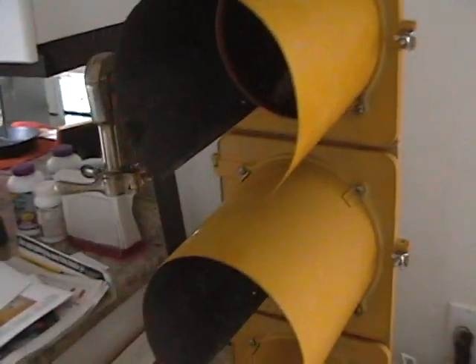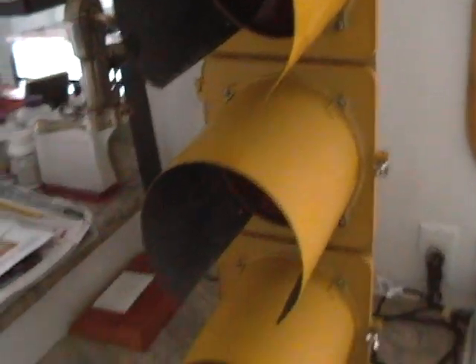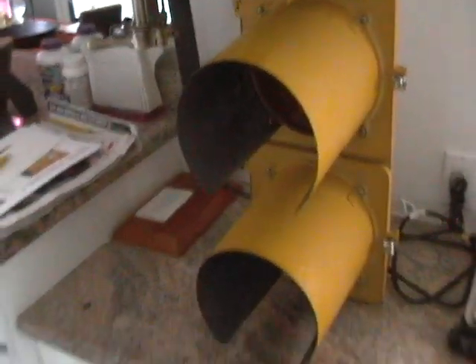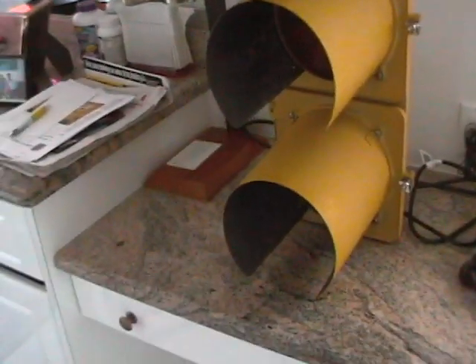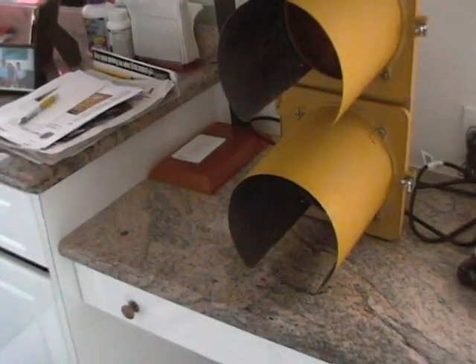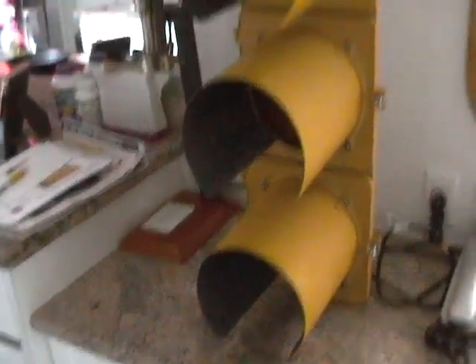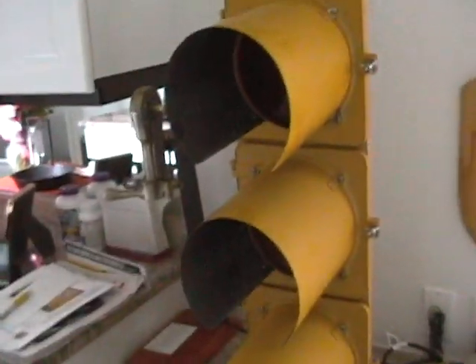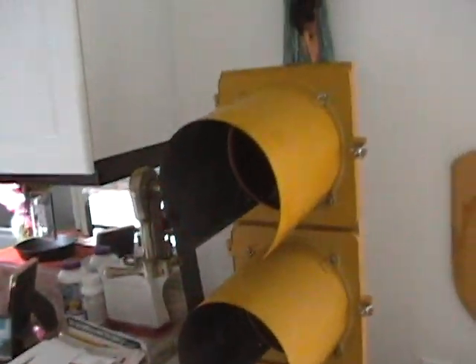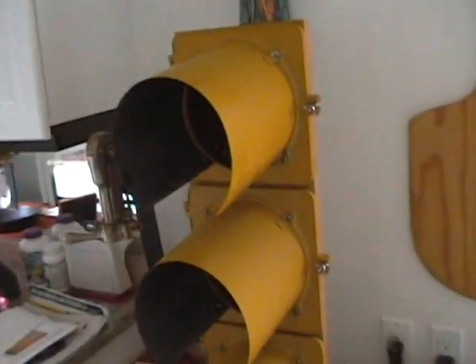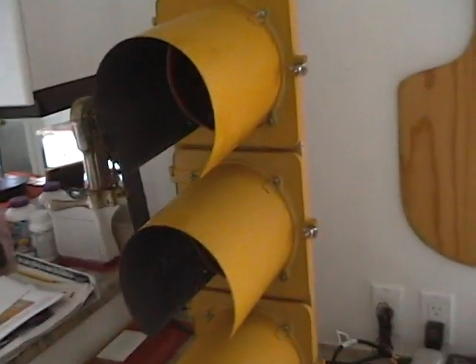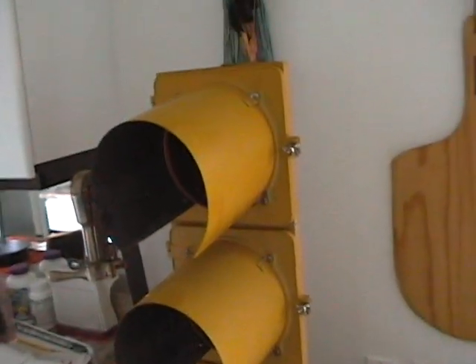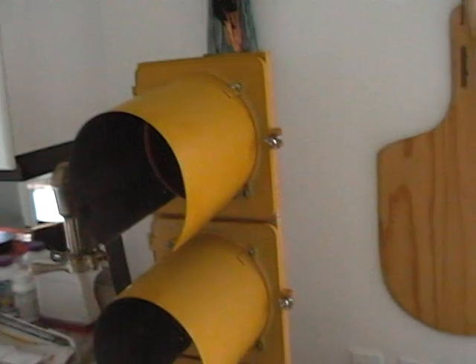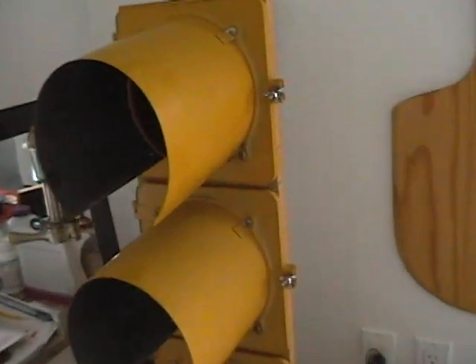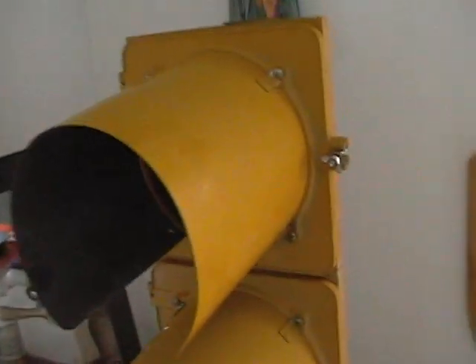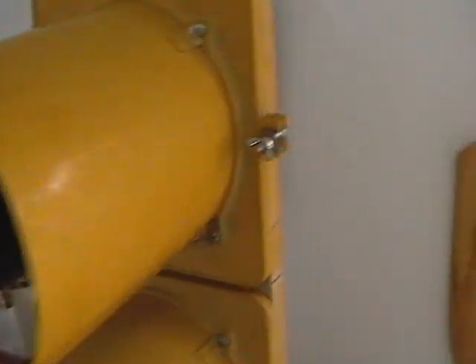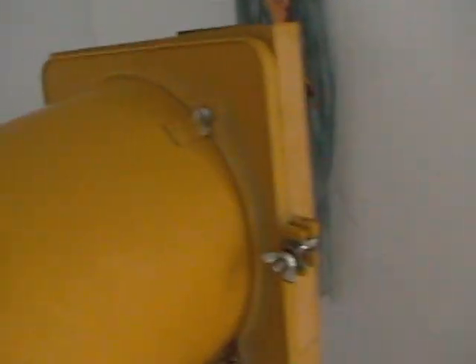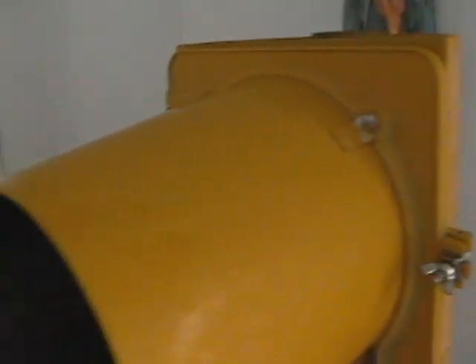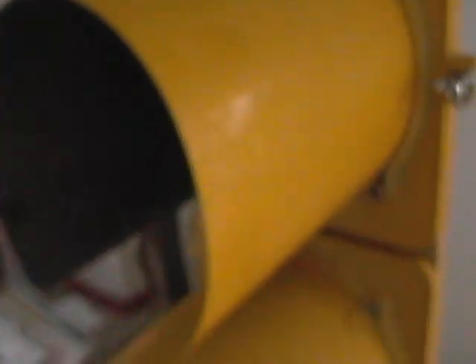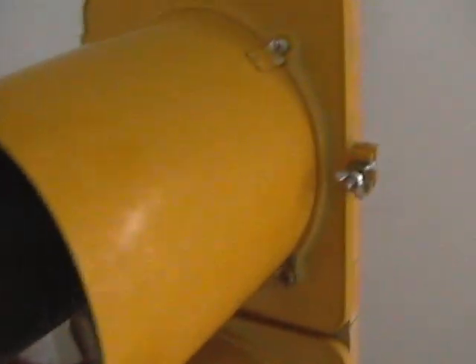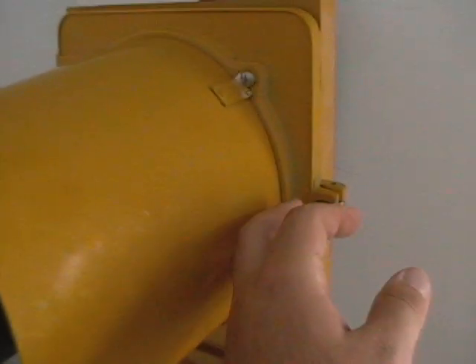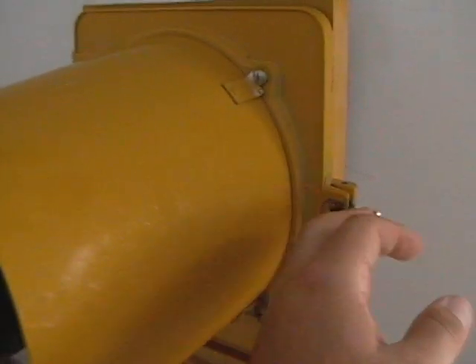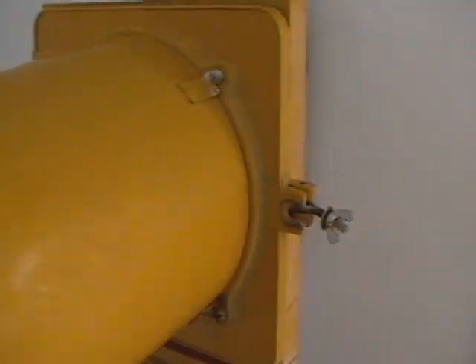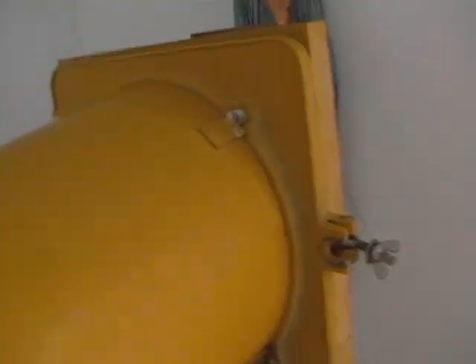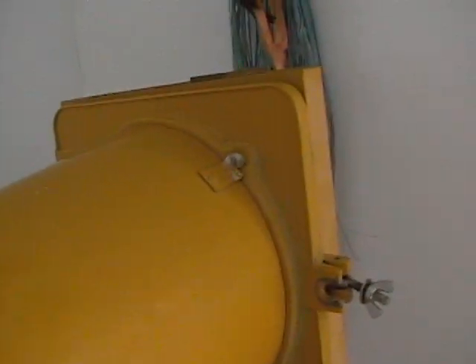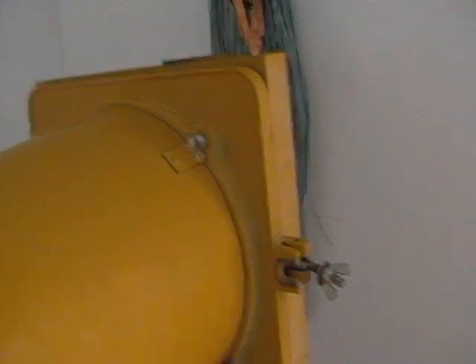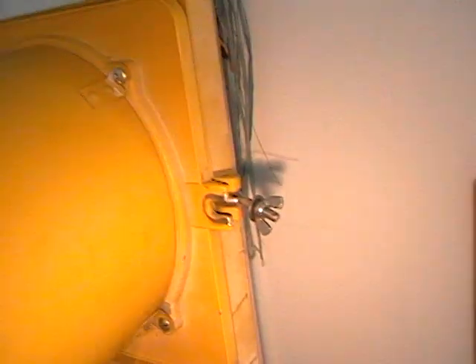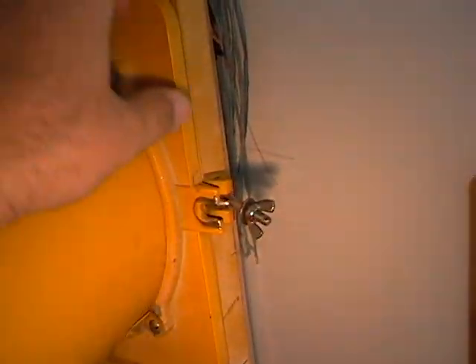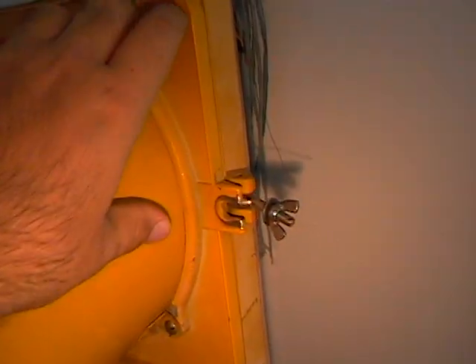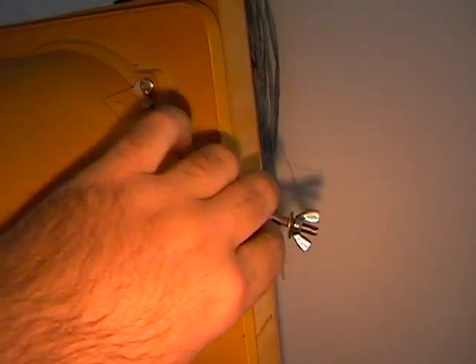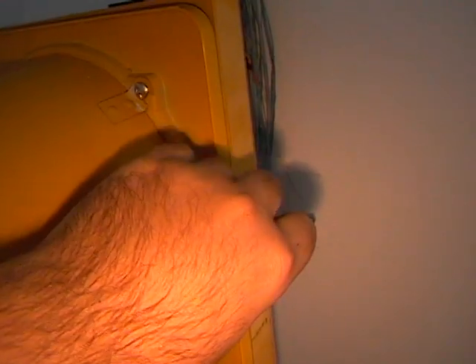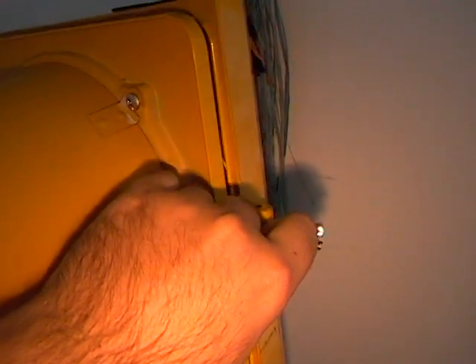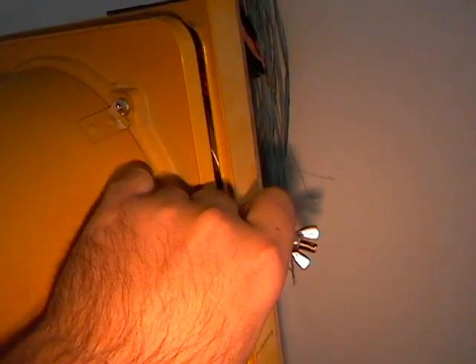Alright guys, now here's the second part of the video. Just before I get into the operation of it, there's just a couple of things I want to show you first. Inside the red light compartment here, I'll turn the light on again — I want to show you all the wire connections that are in it.